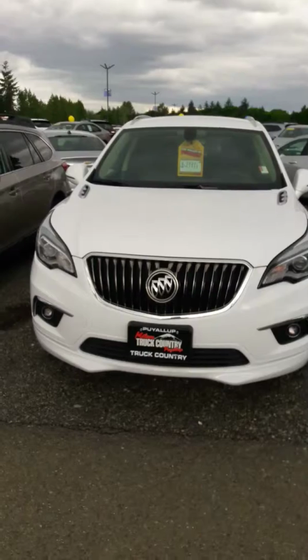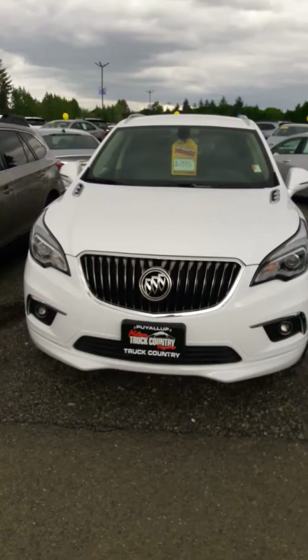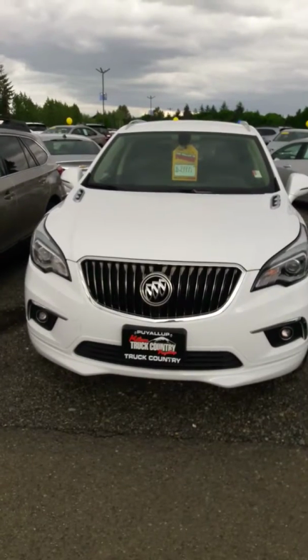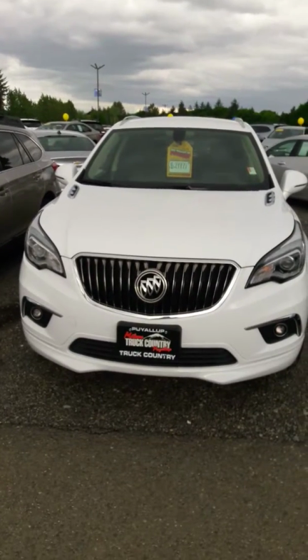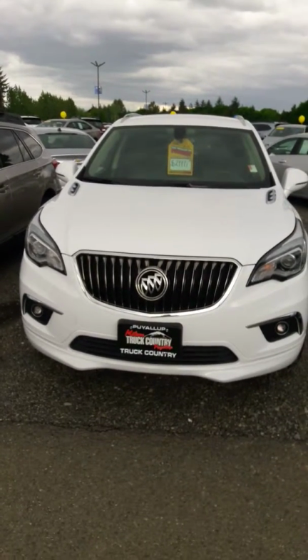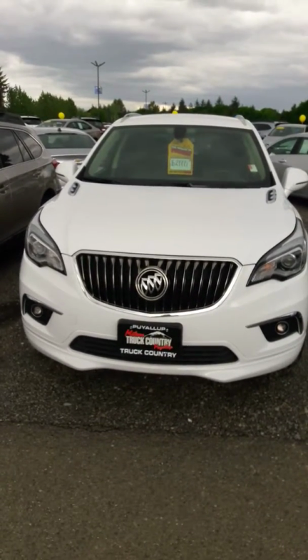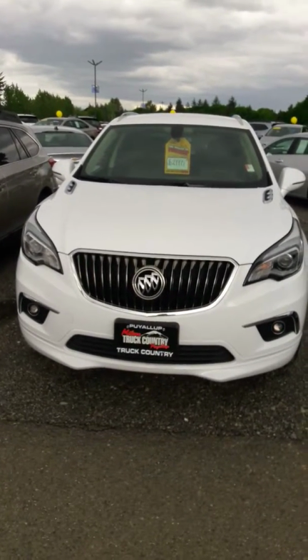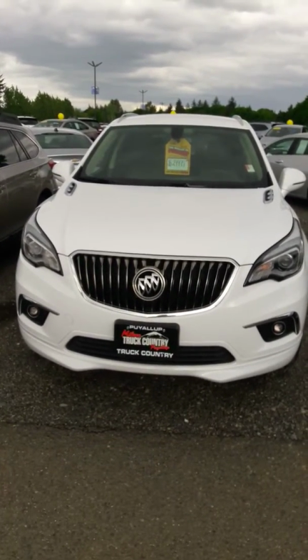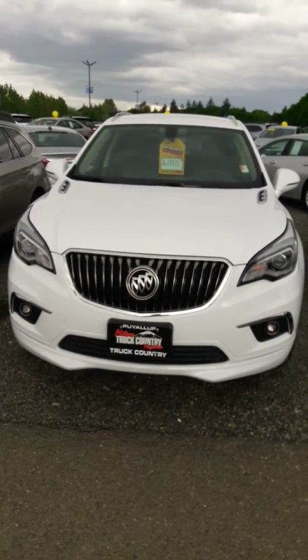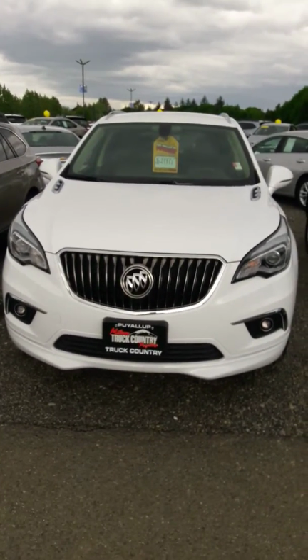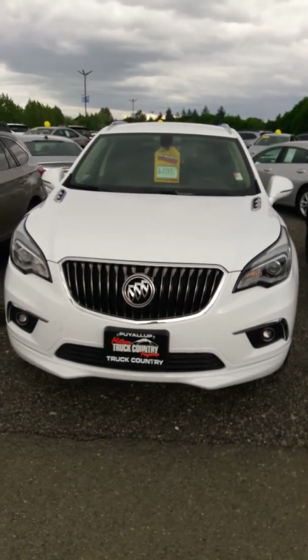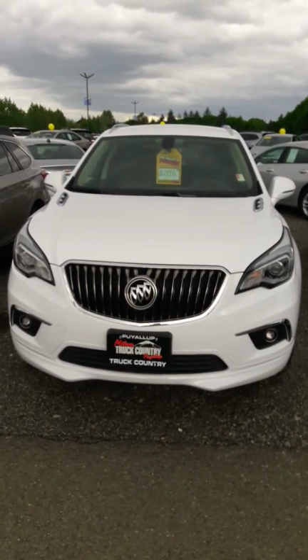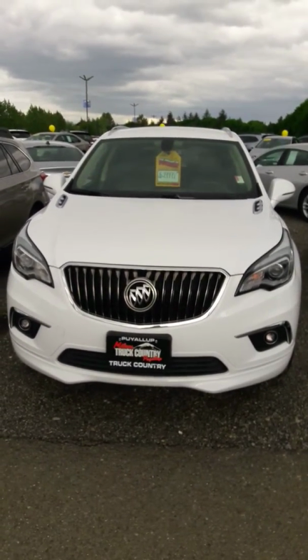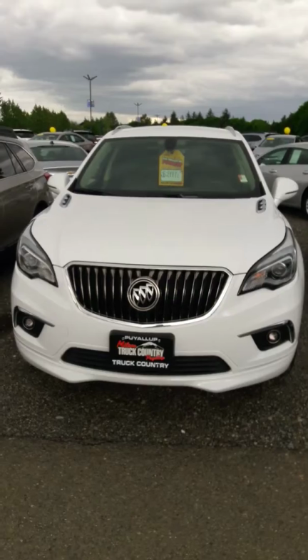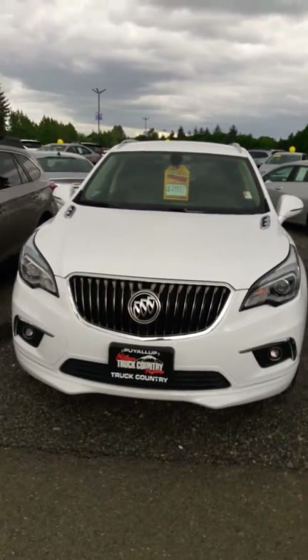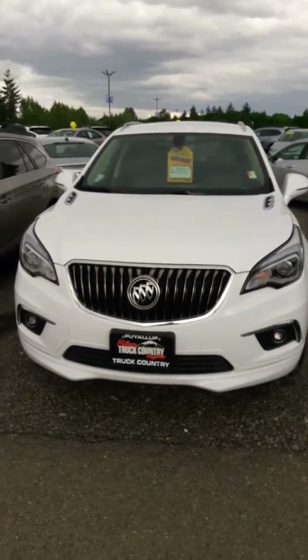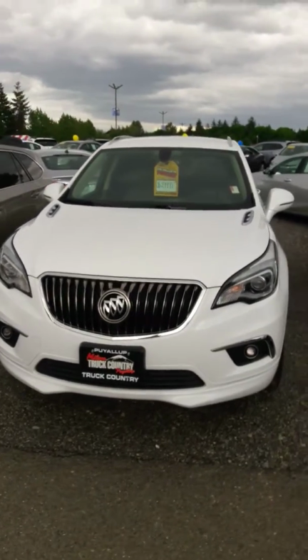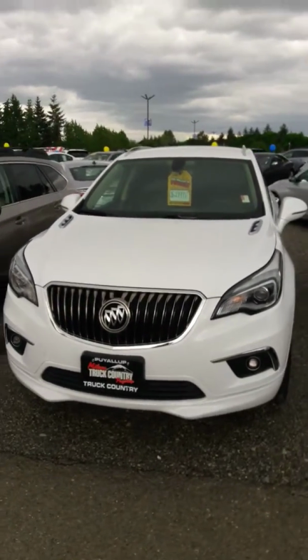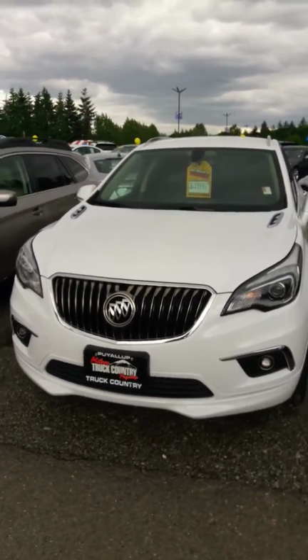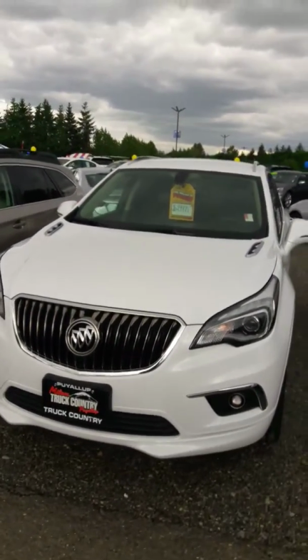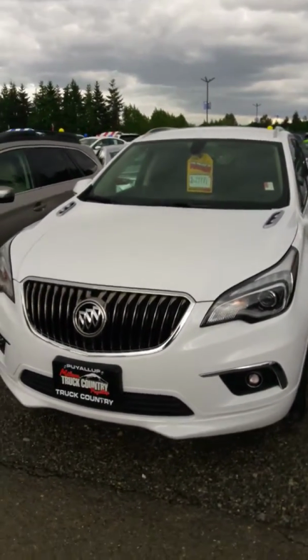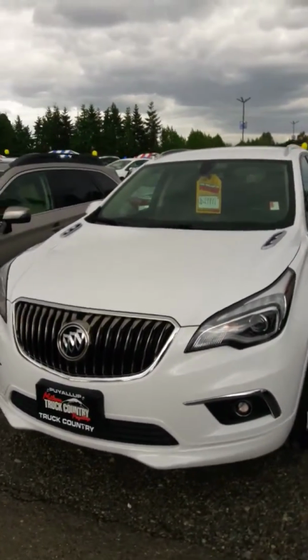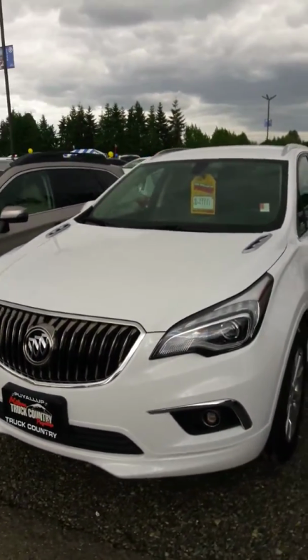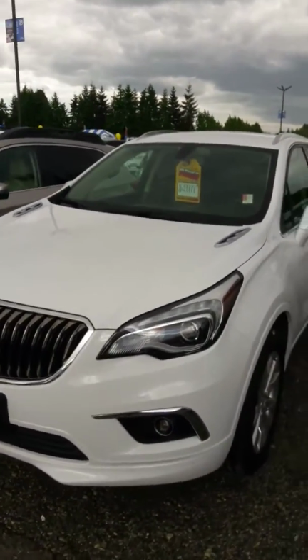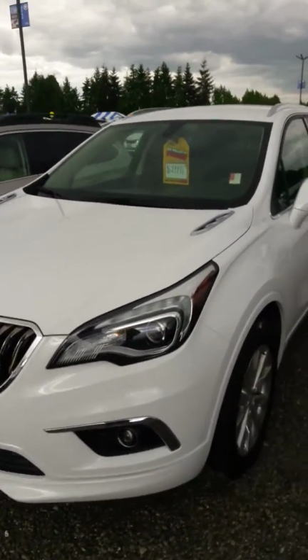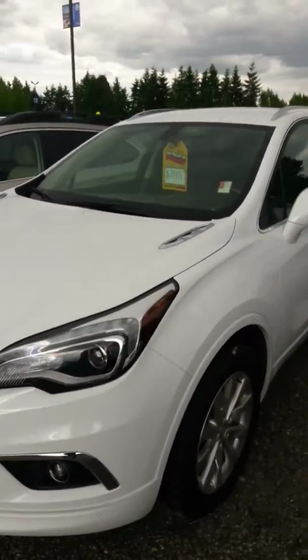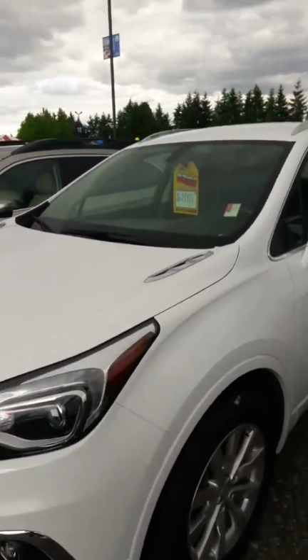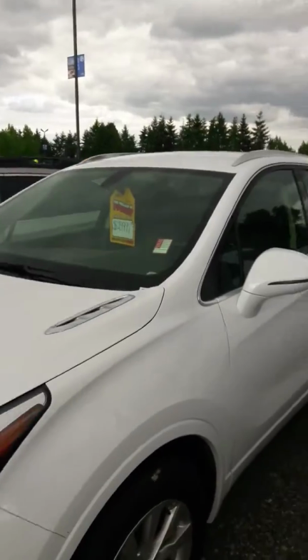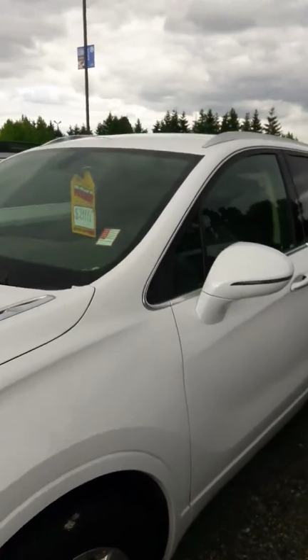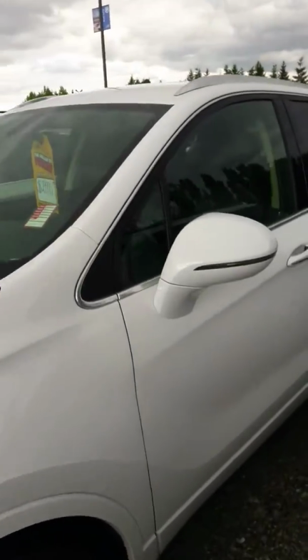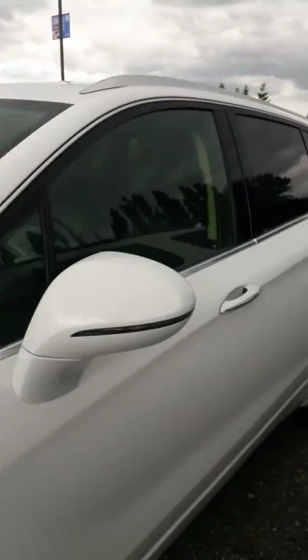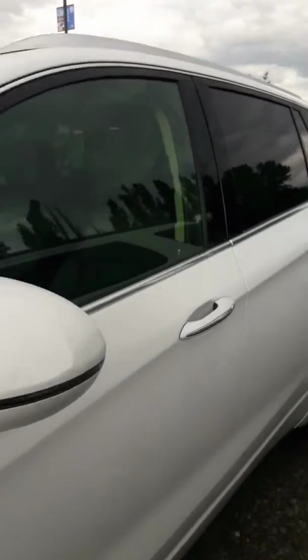Hello, Jim Dixon here at Milam Jeep and Truck Country. I'm going to do a personalized walk-around video for this 2017 Buick Envision you inquired about. First I'll get the outside and then I'll get the inside for you.